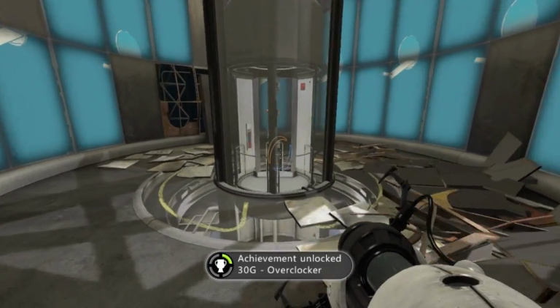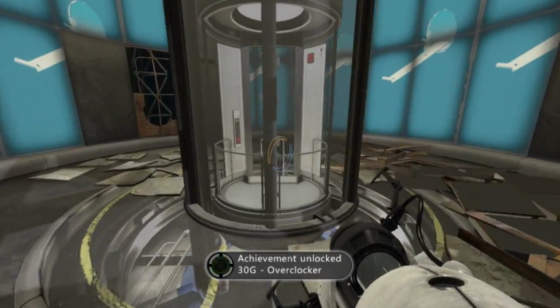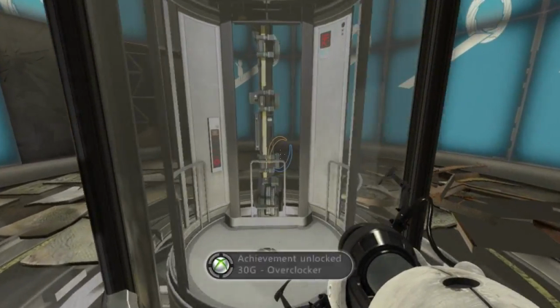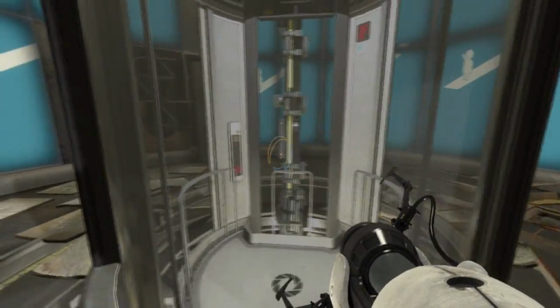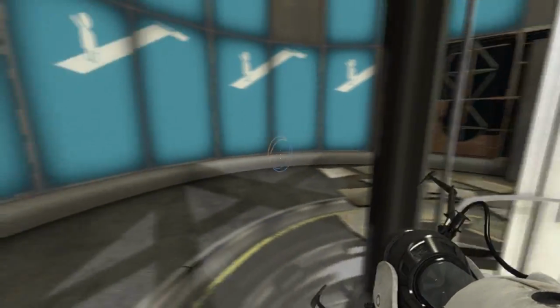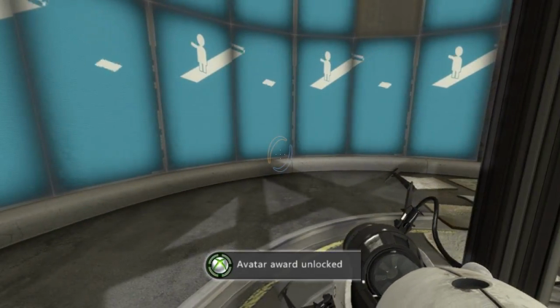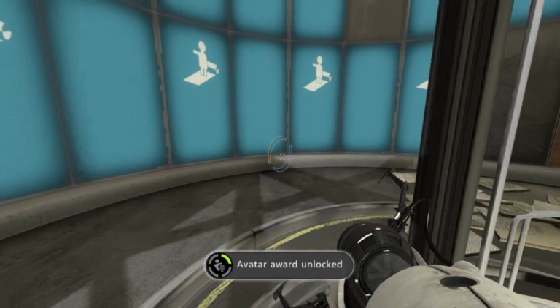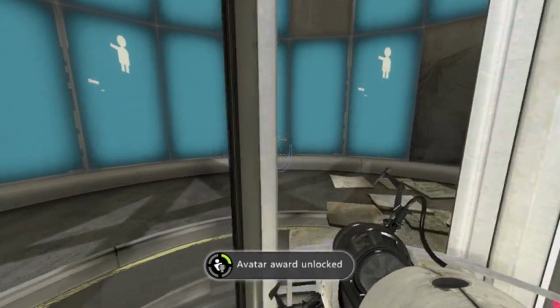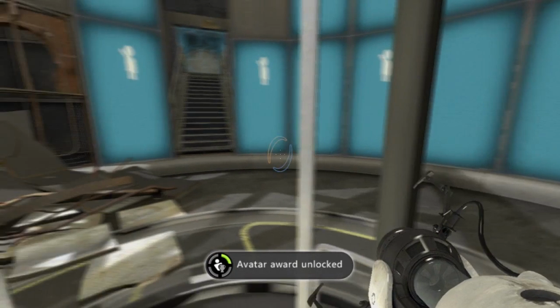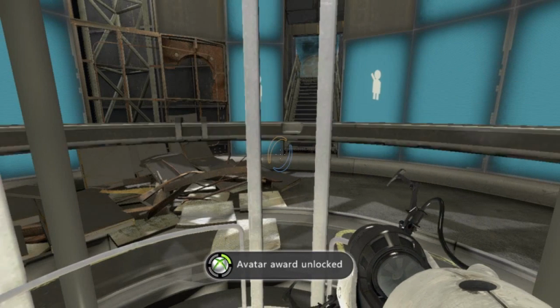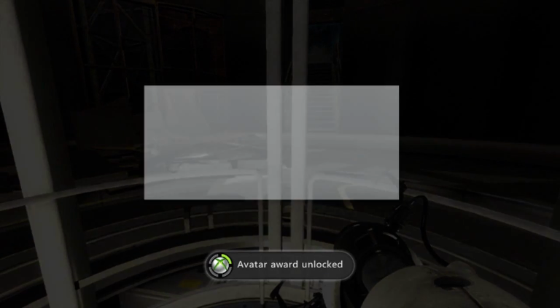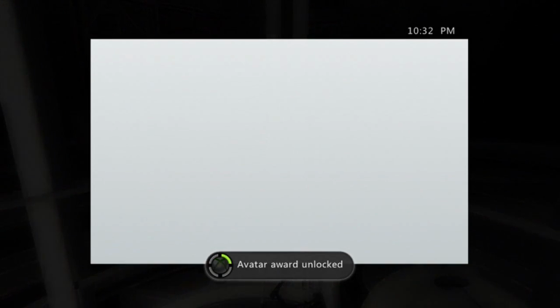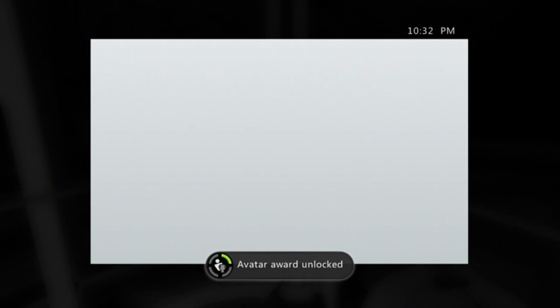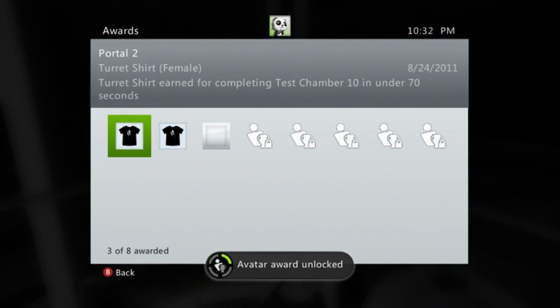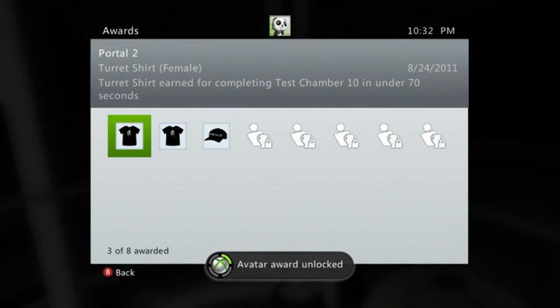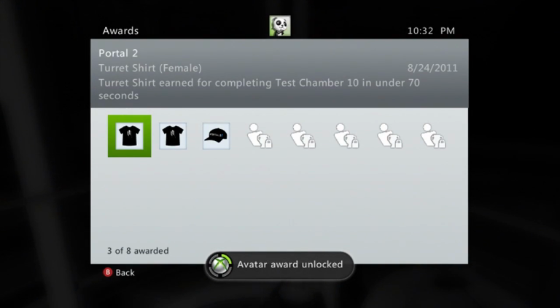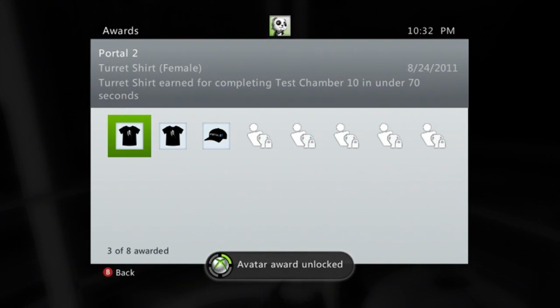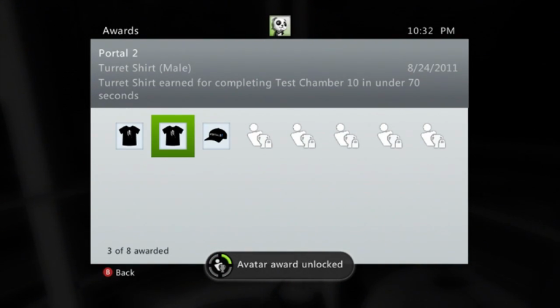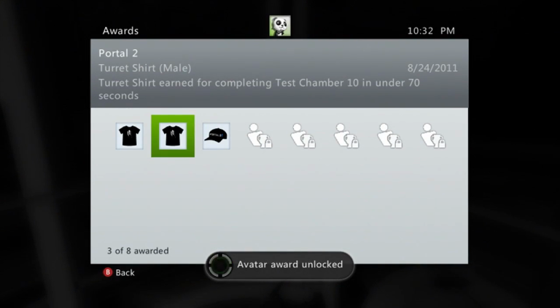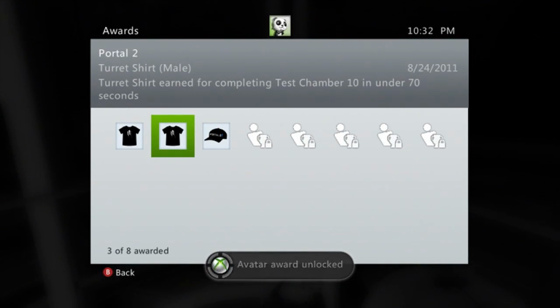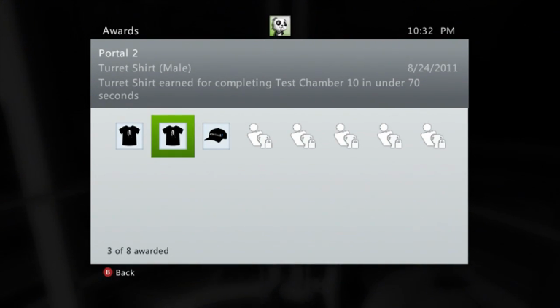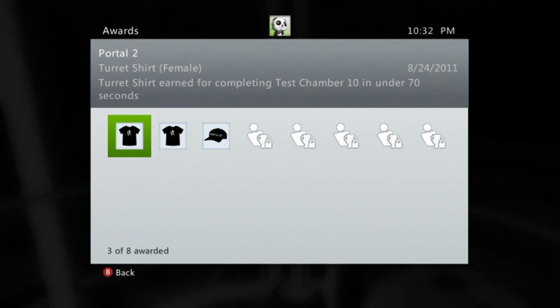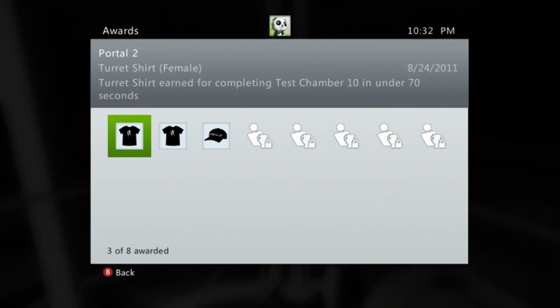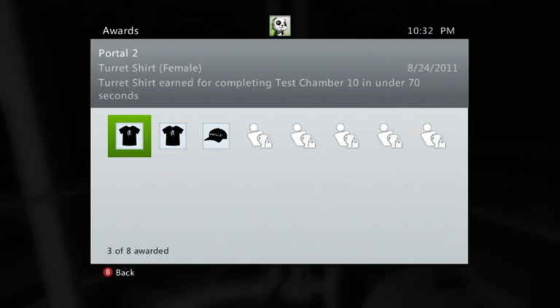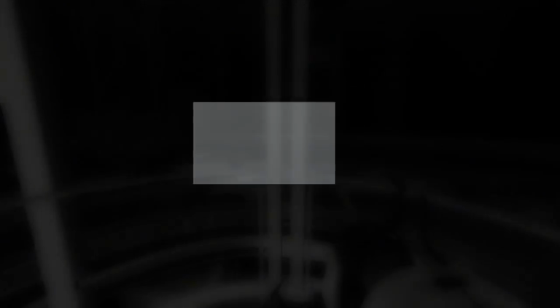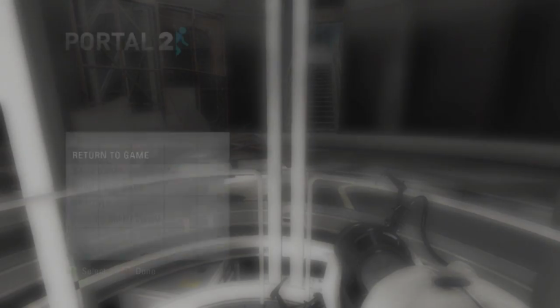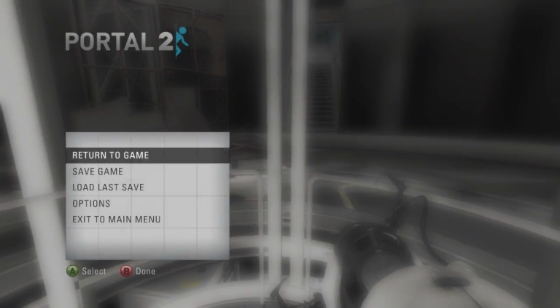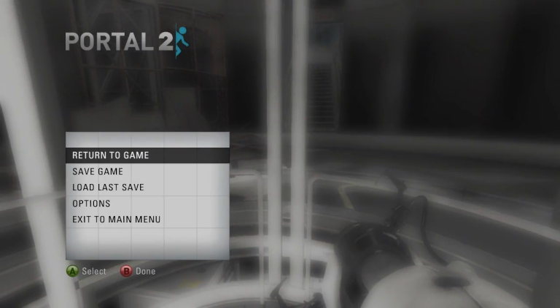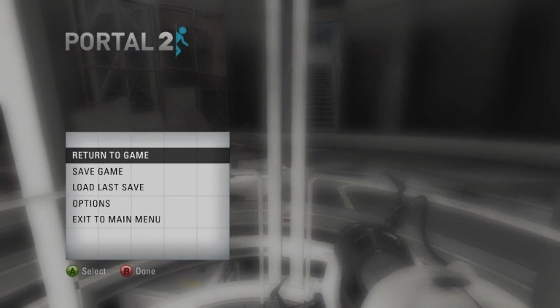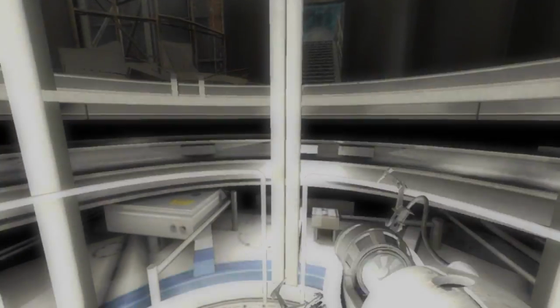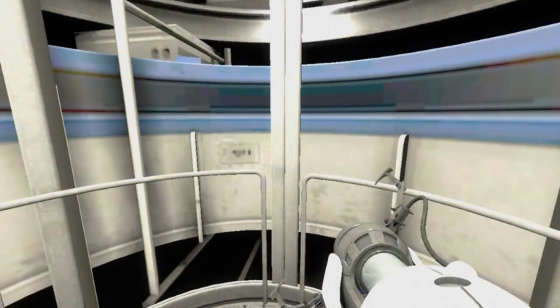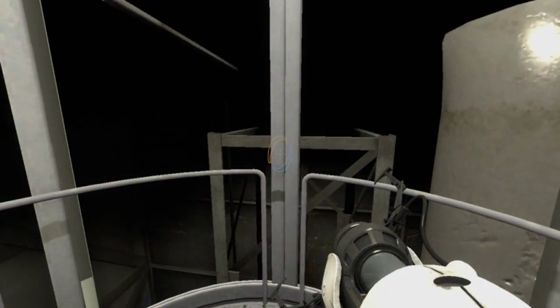As you can see, there's a little room to mess up. But this unlocks the Overclocker achievement and the turret shirts — completing test chamber 10 in under 7 seconds.